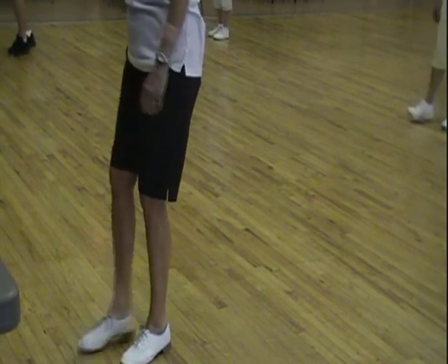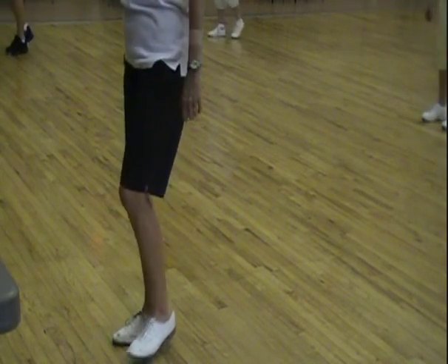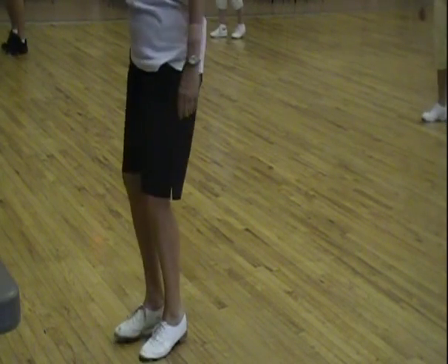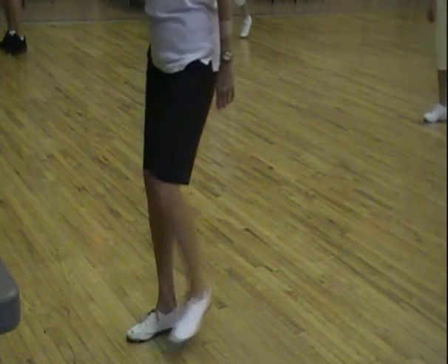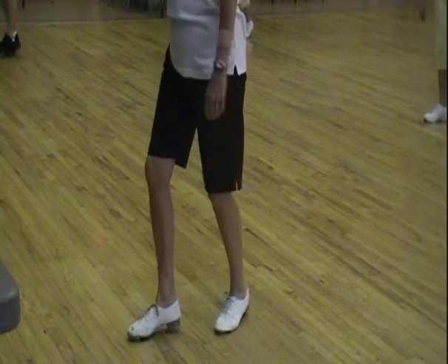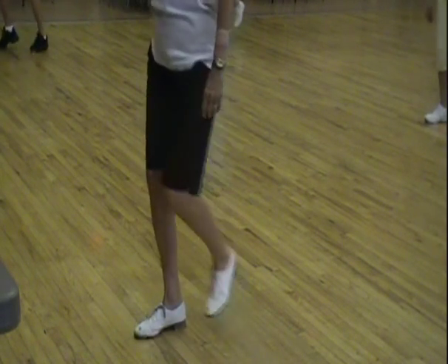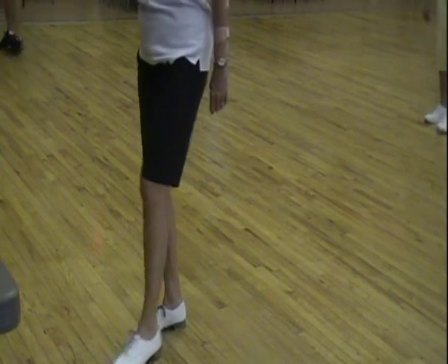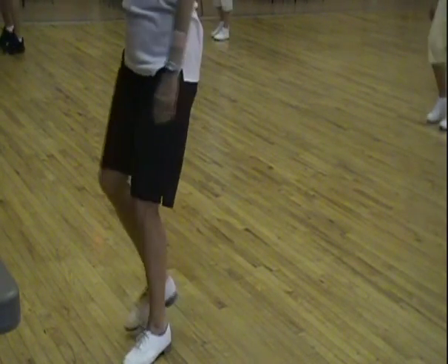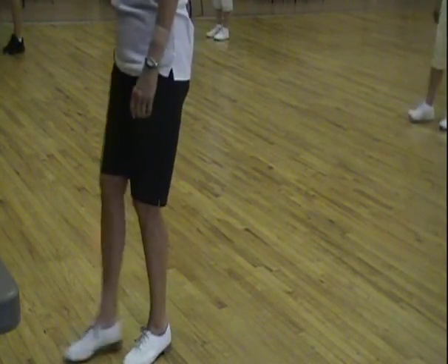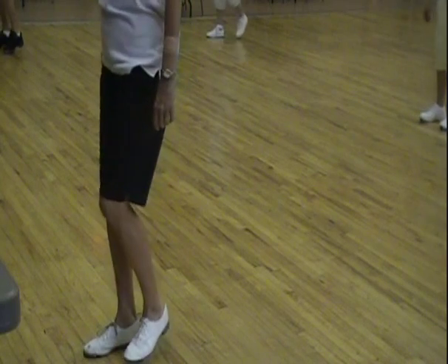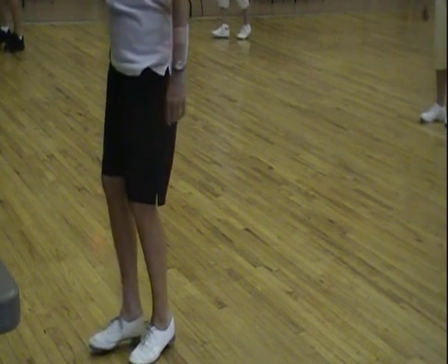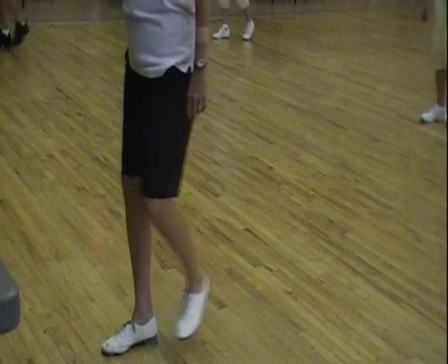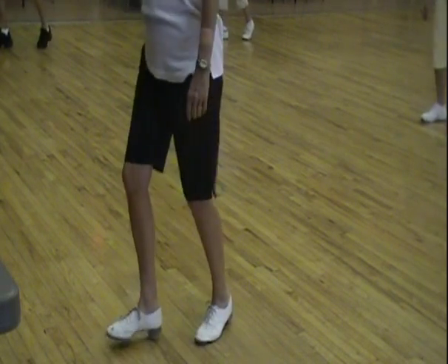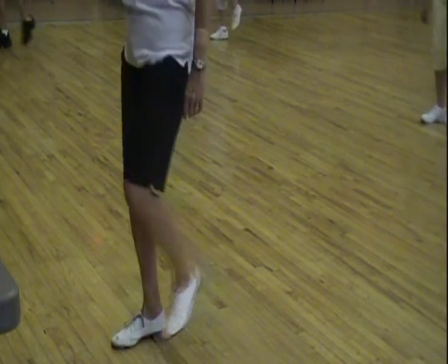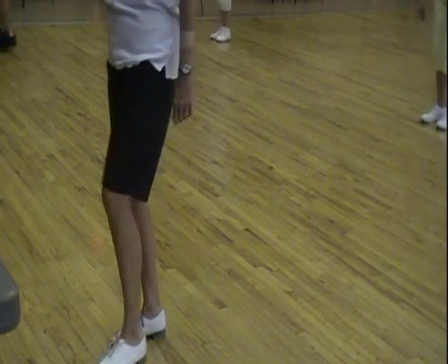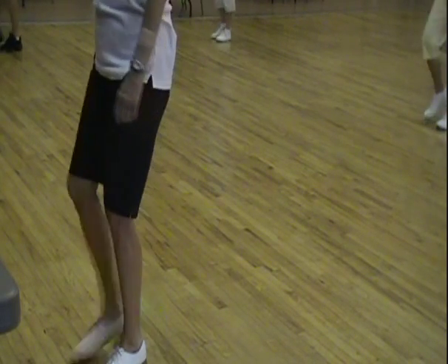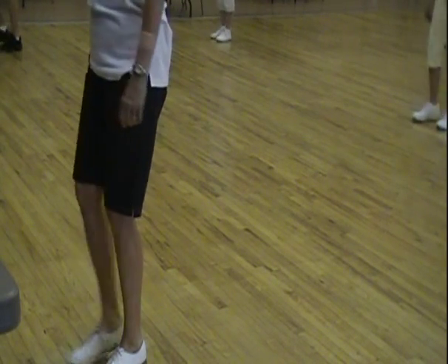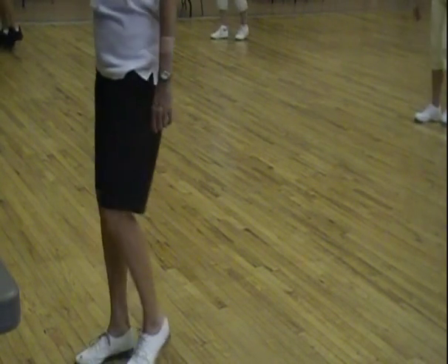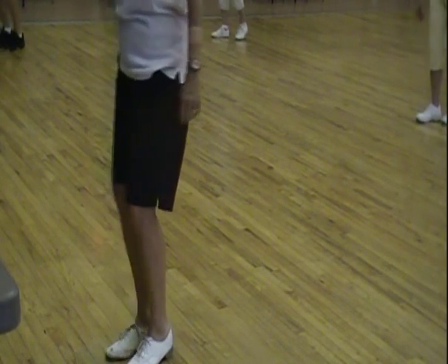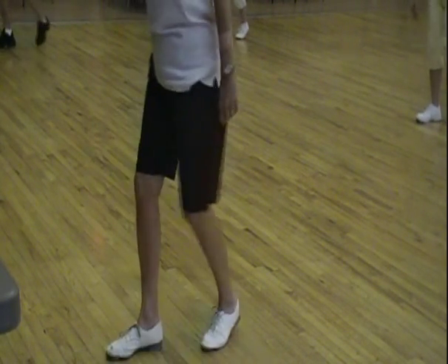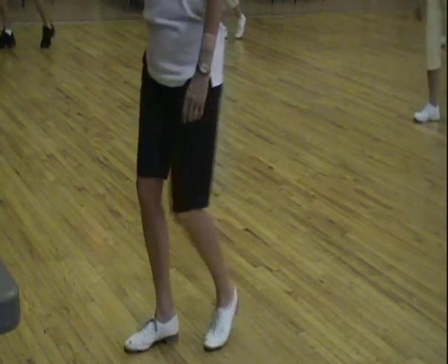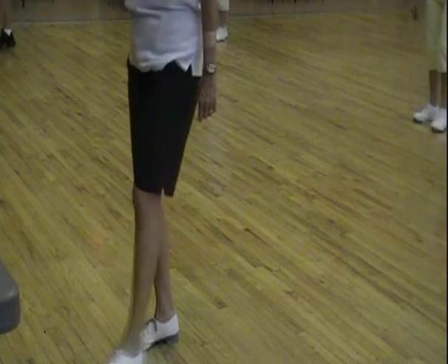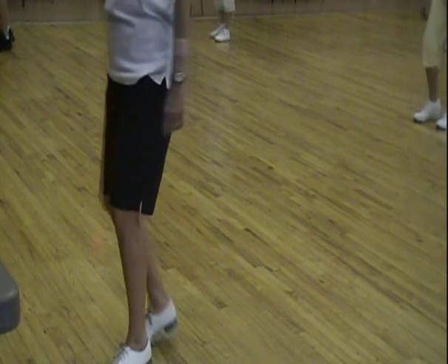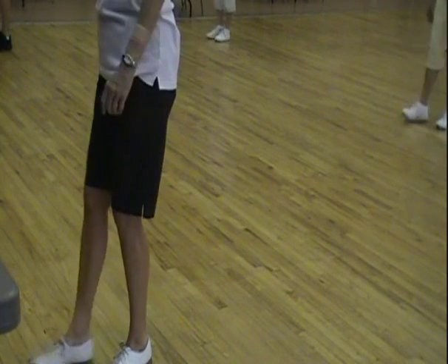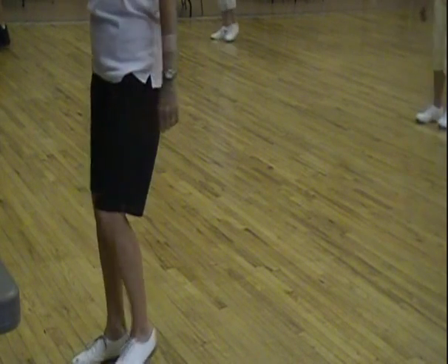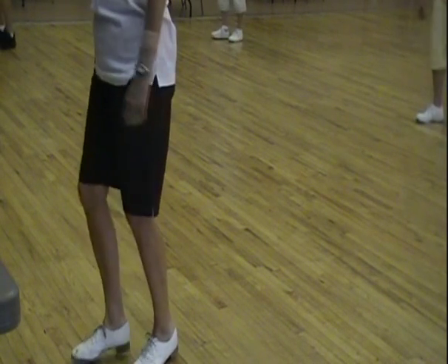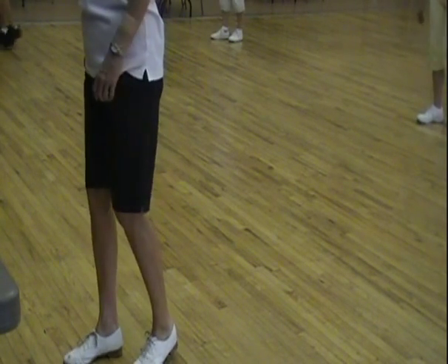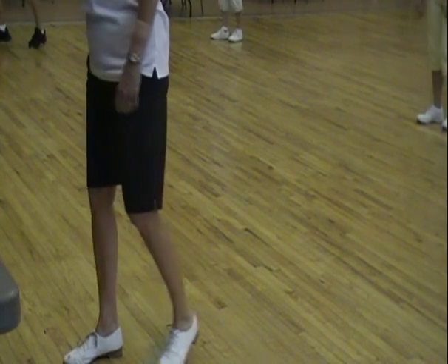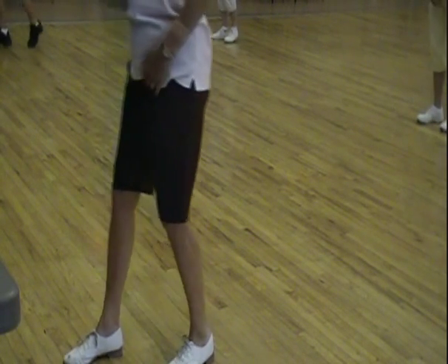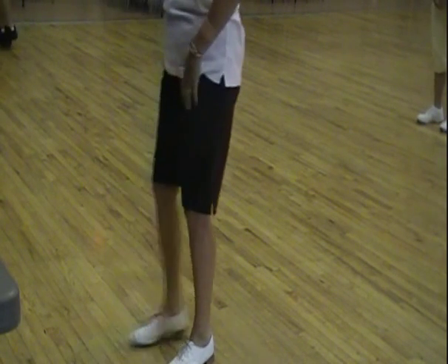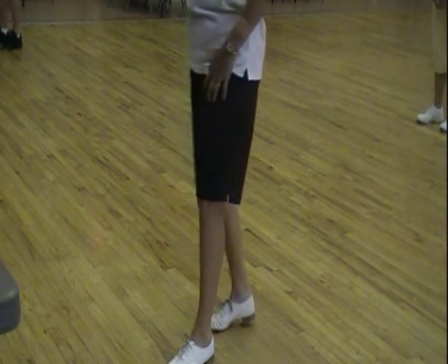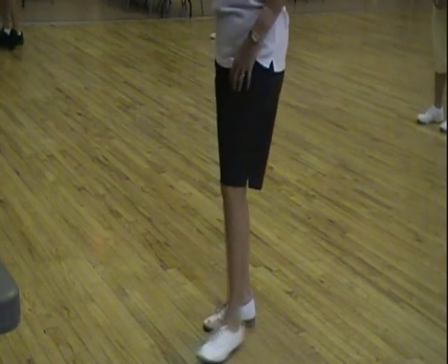Rock step, double. Rock step and a double. Rock step and a double. Rock step and a double. Okay, so that's the last half of Samantha.